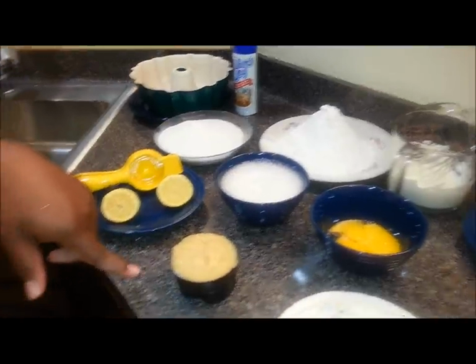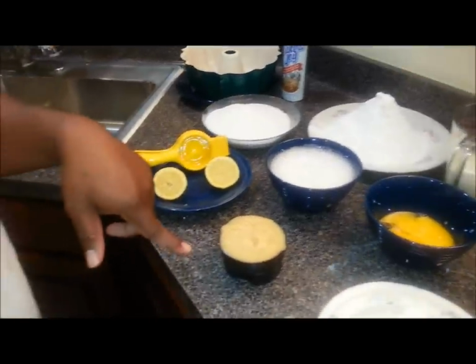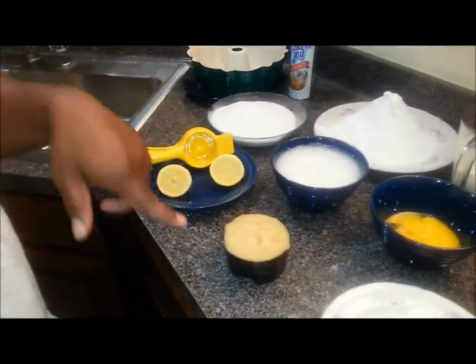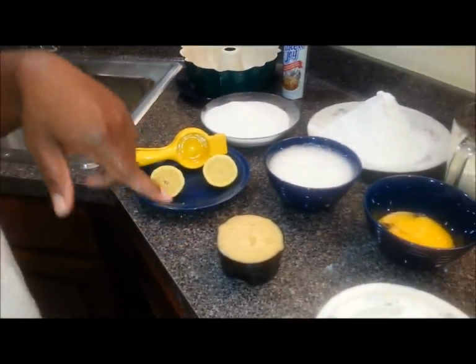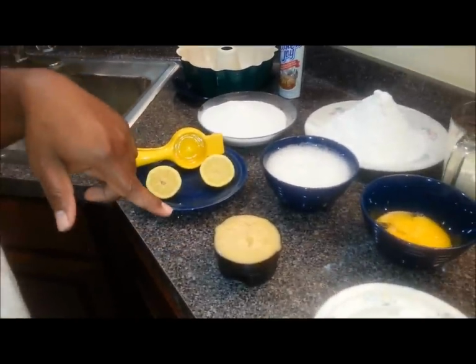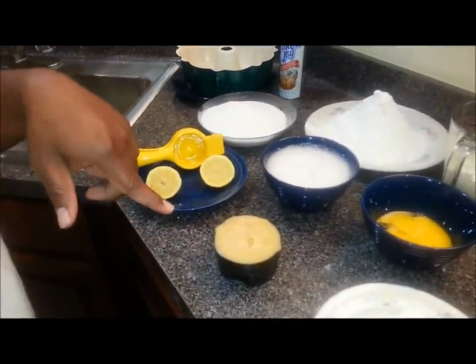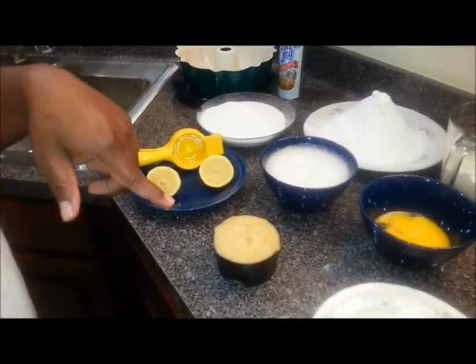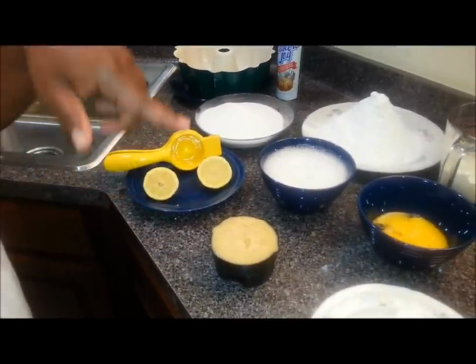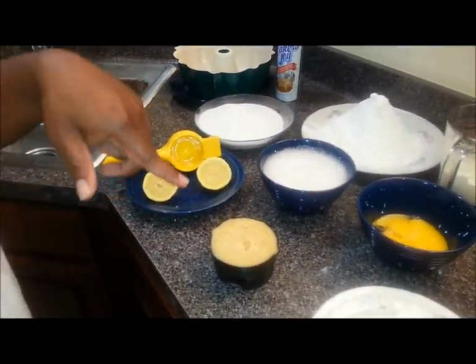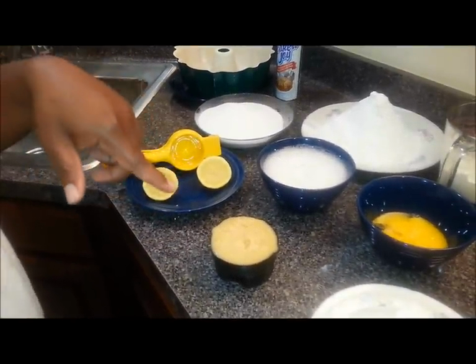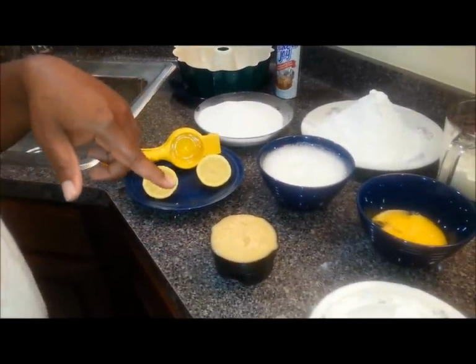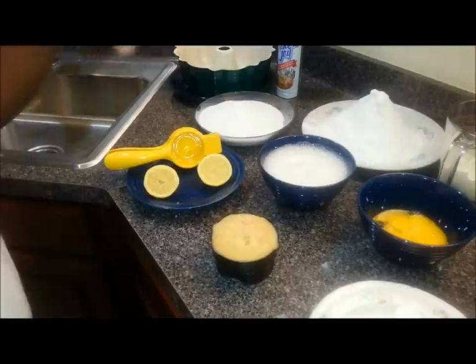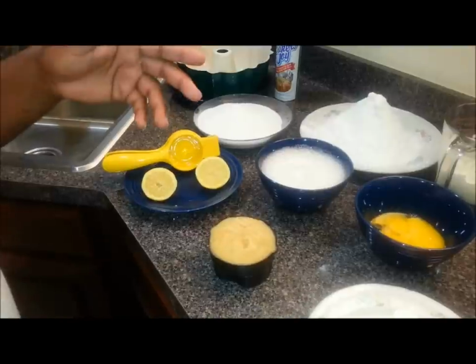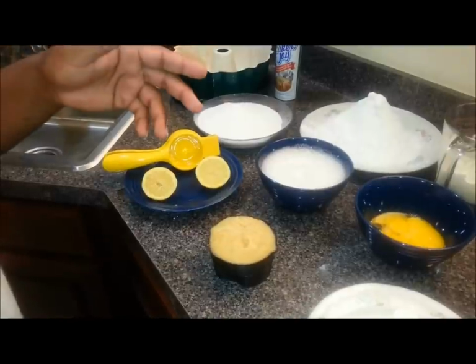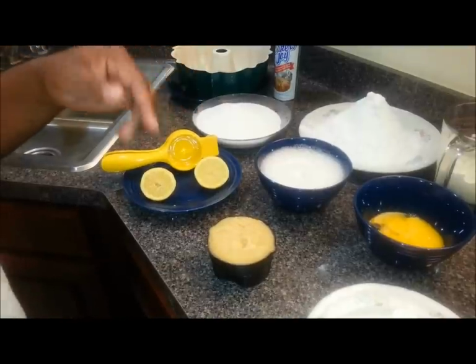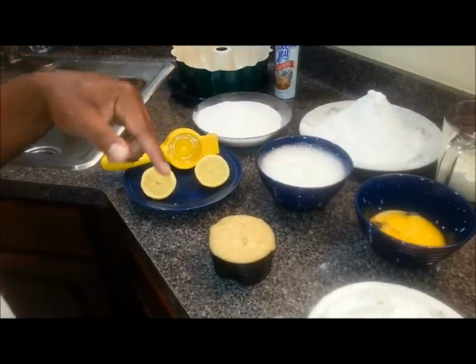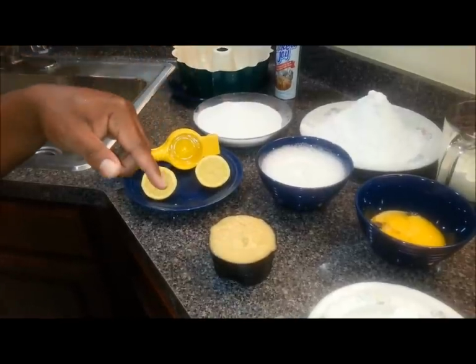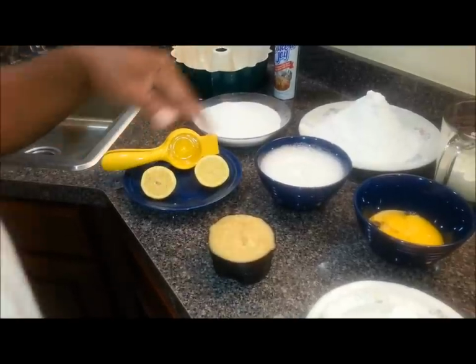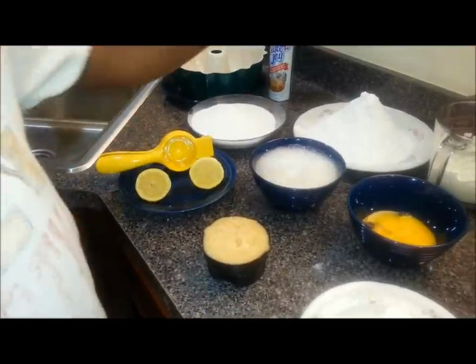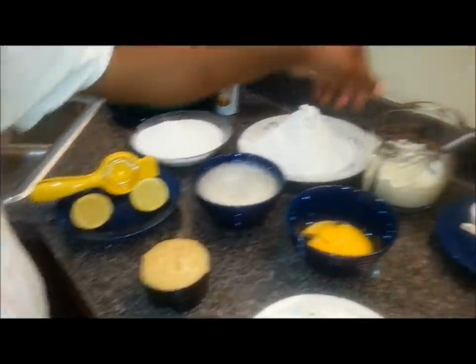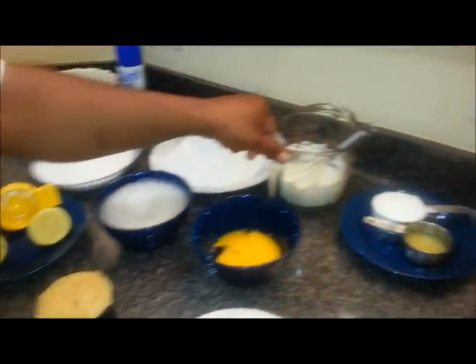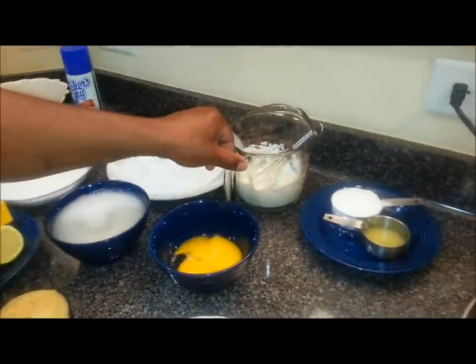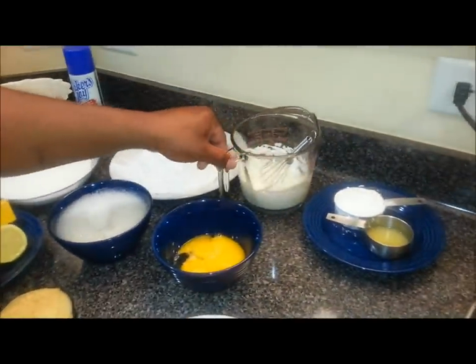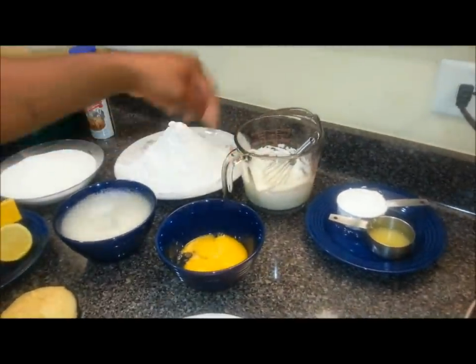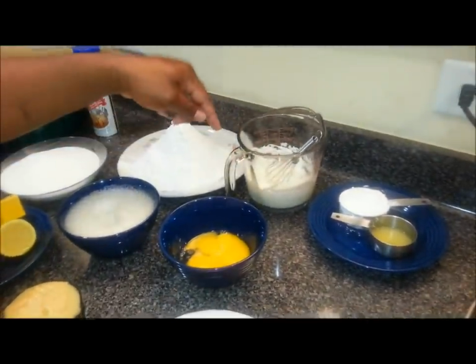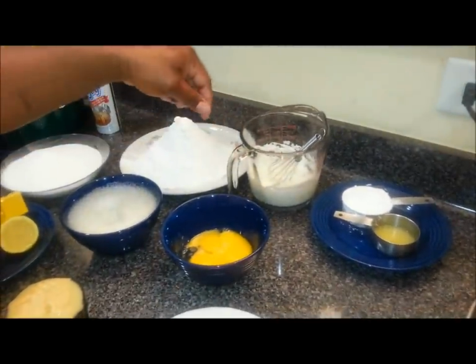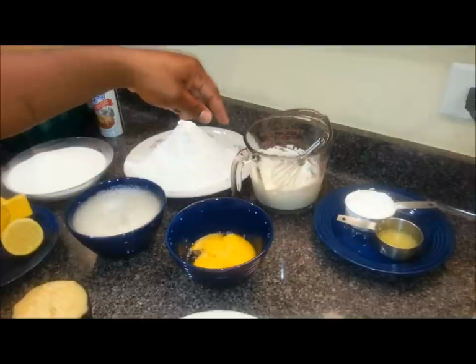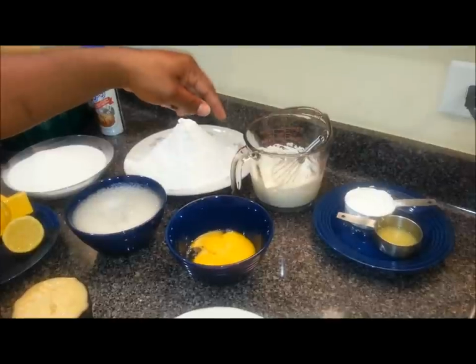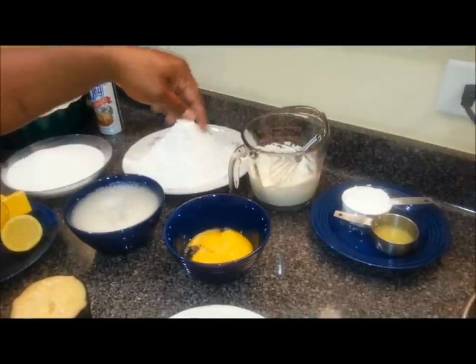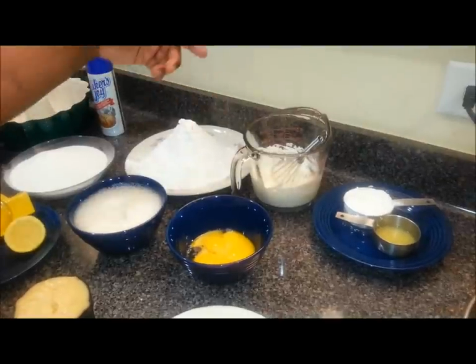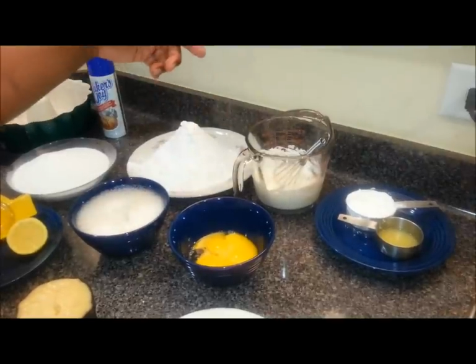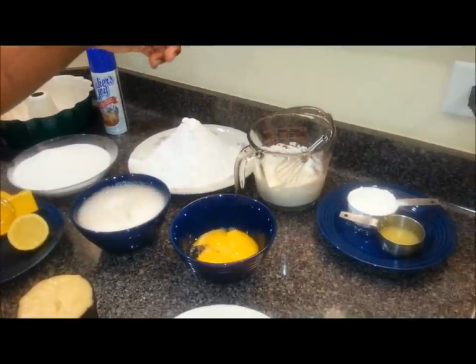This is one and a half cups, or three sticks, of clarified butter. And this right here is one cup of heavy whipping cream that I converted to sour cream.